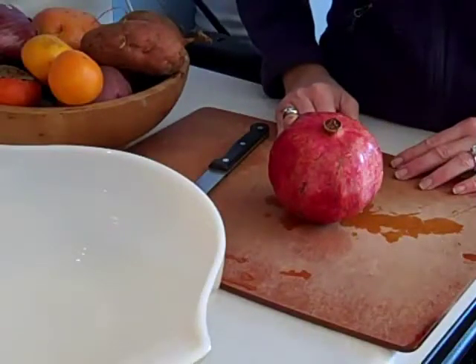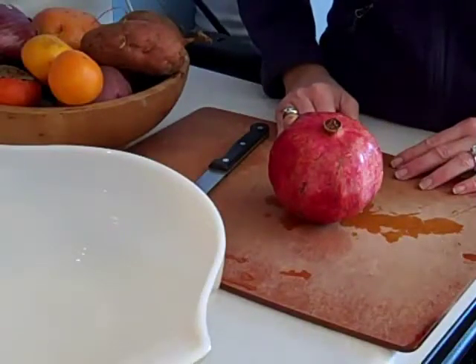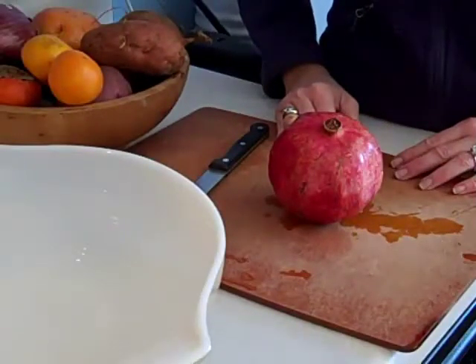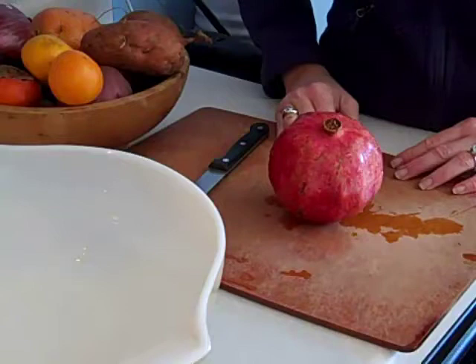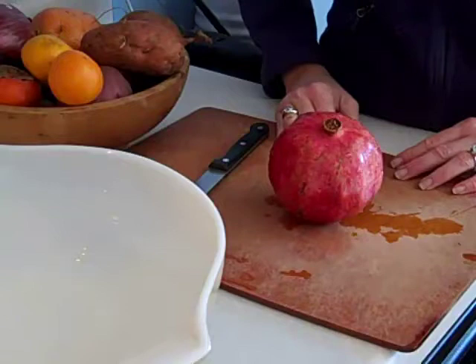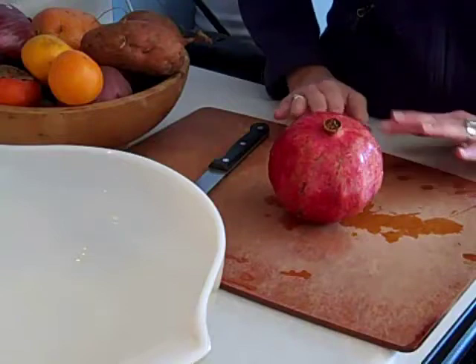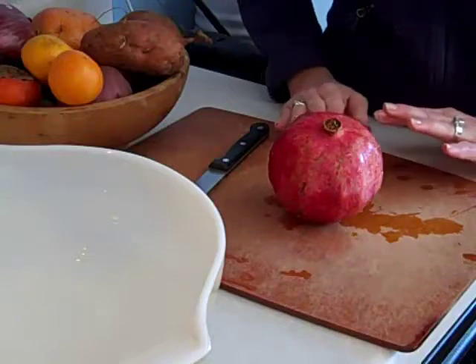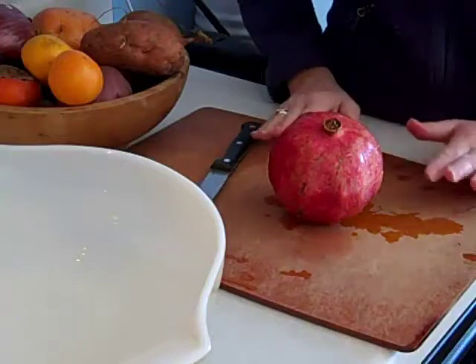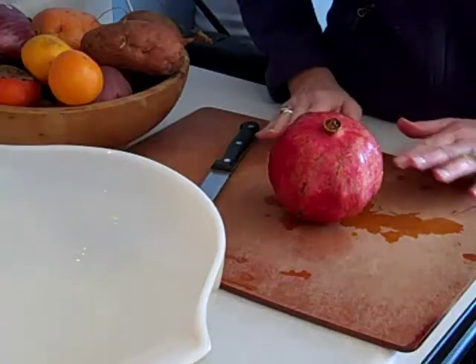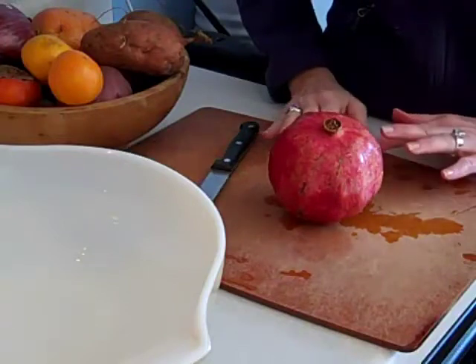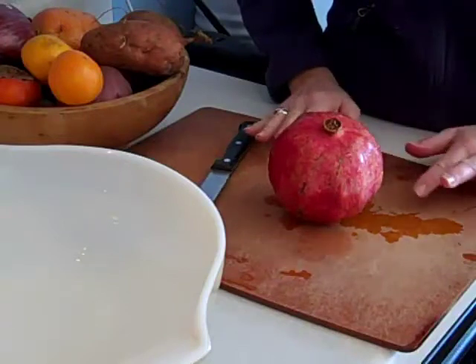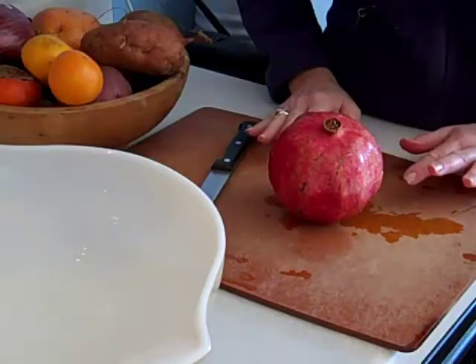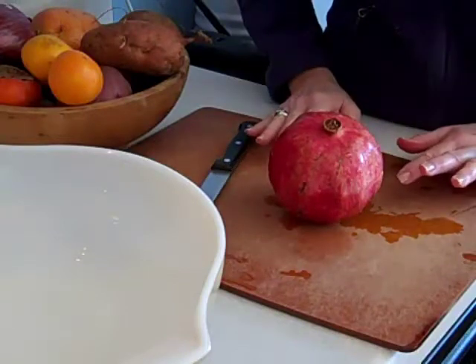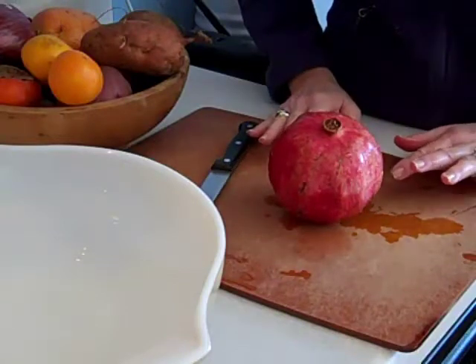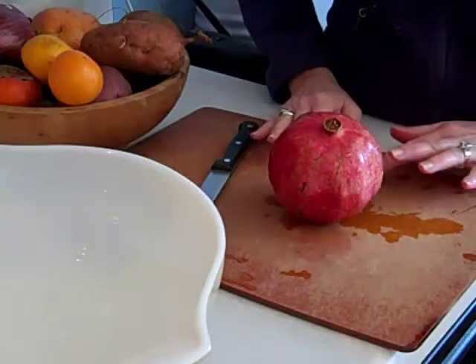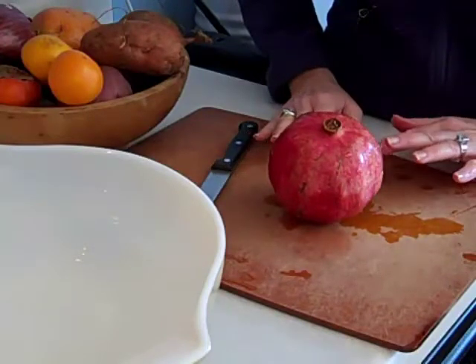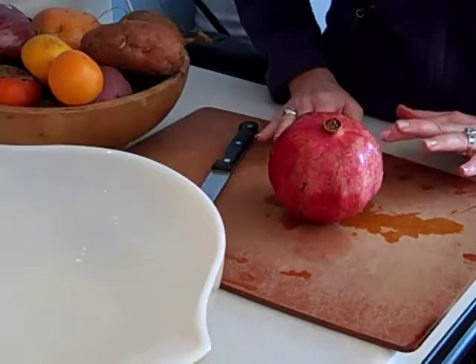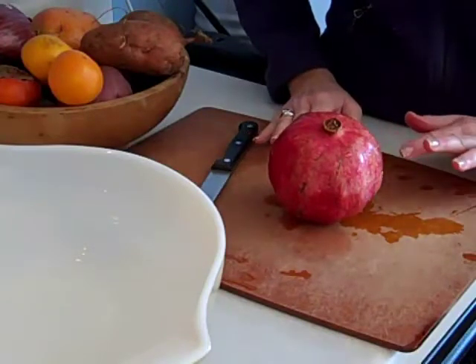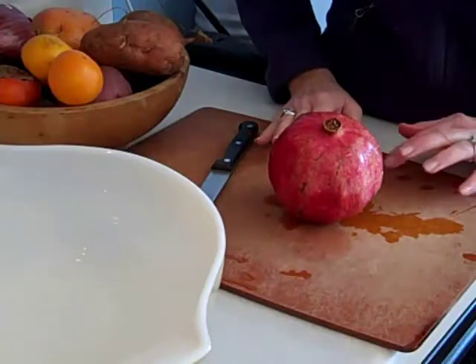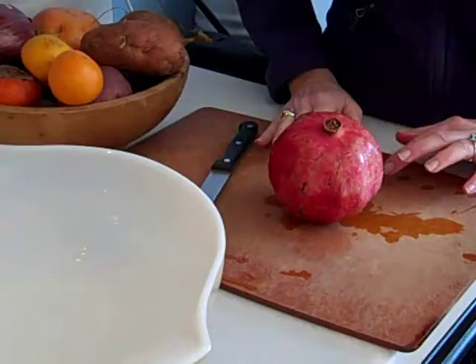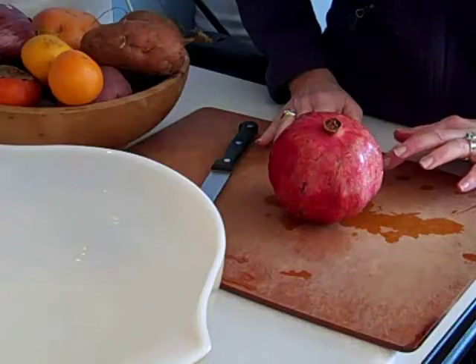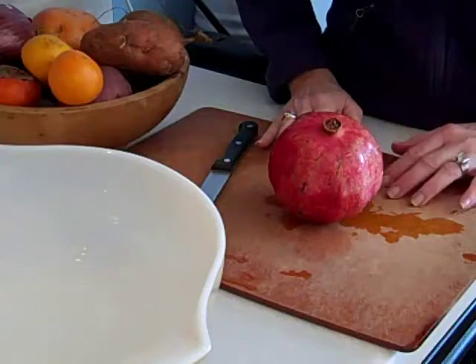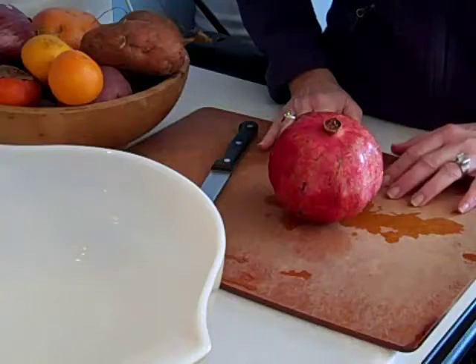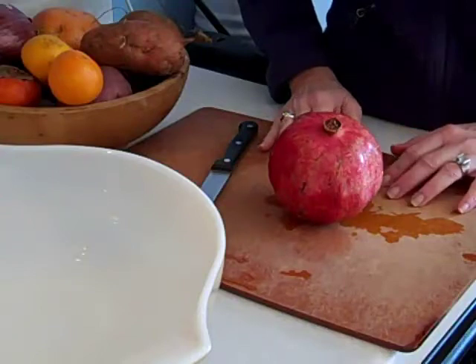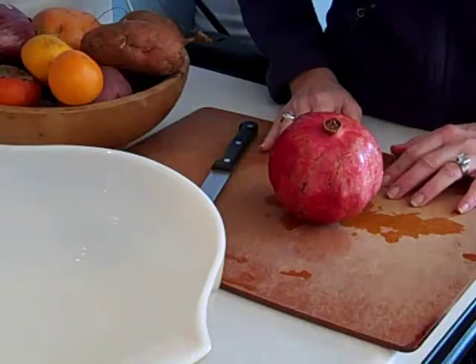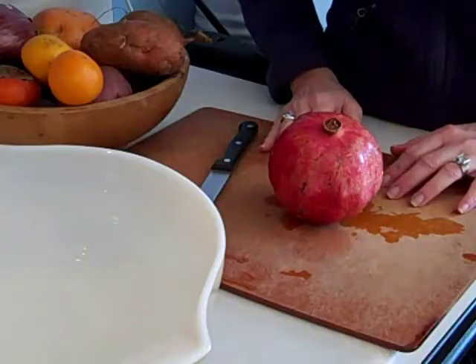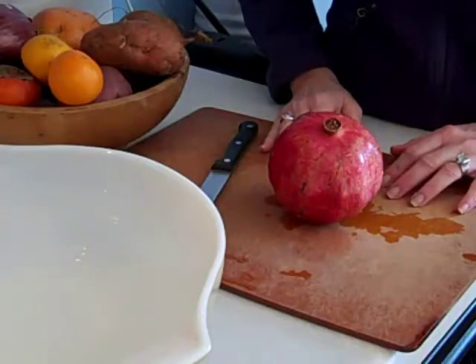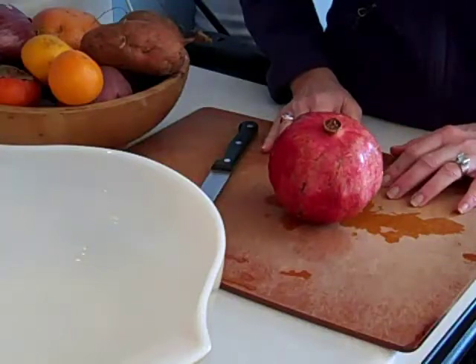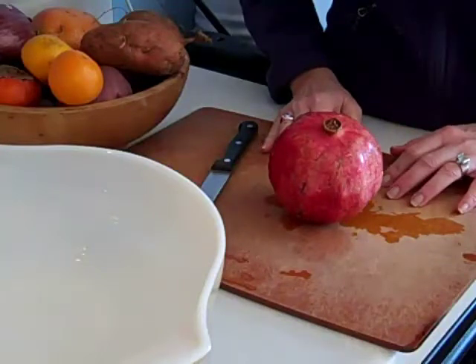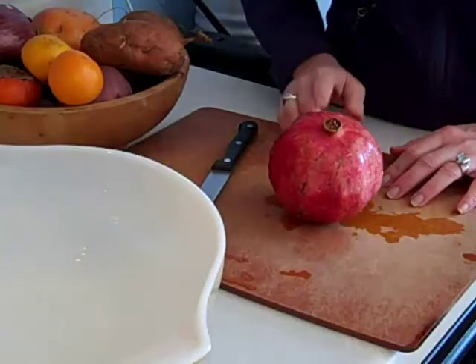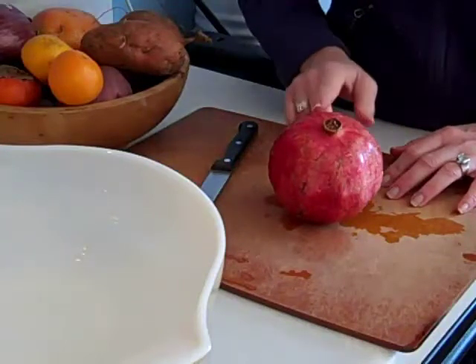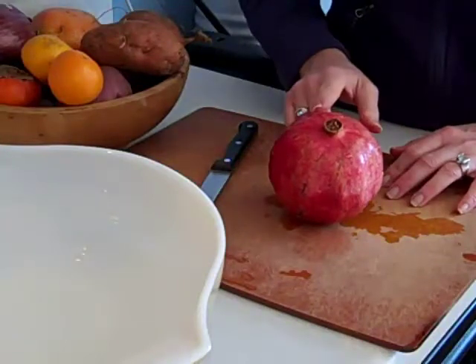When I used to cut a pomegranate, I made a mess. There was juice all over the place and the juice stained. So I'm going to show you a way to cut open a pomegranate.